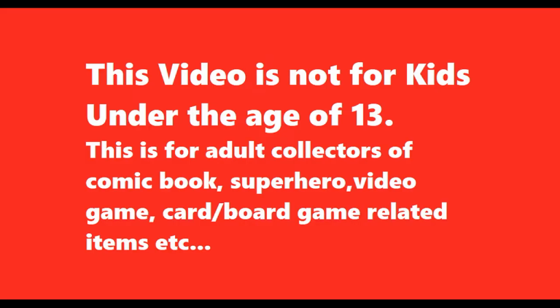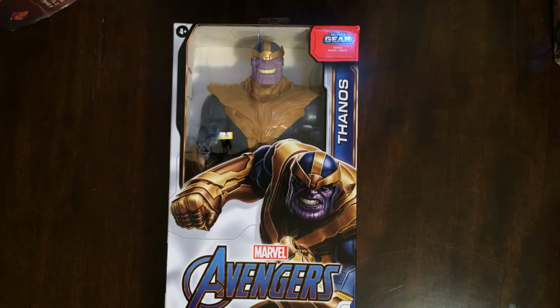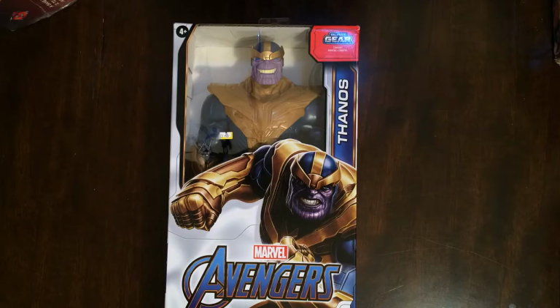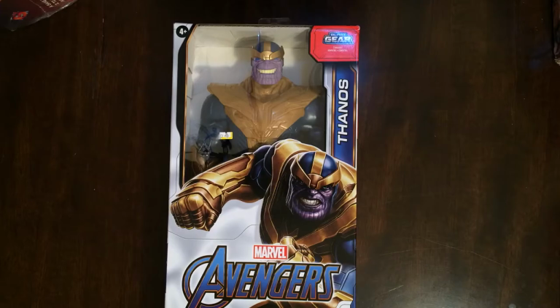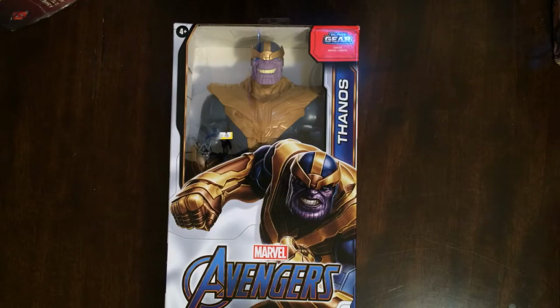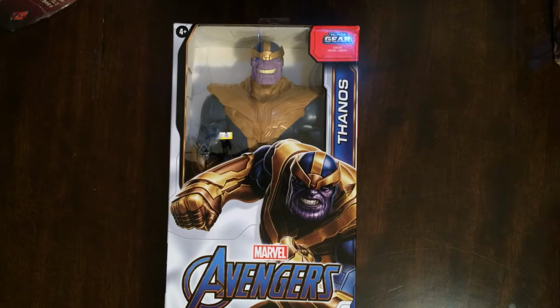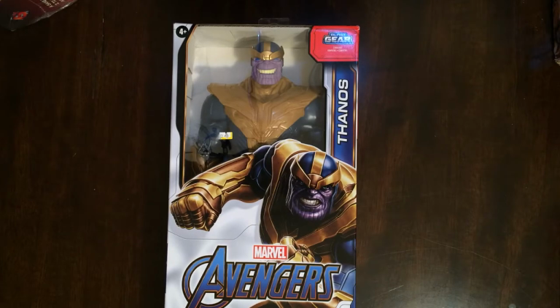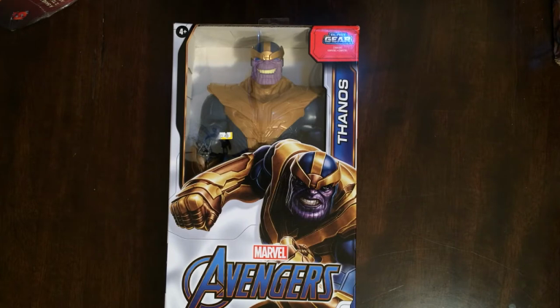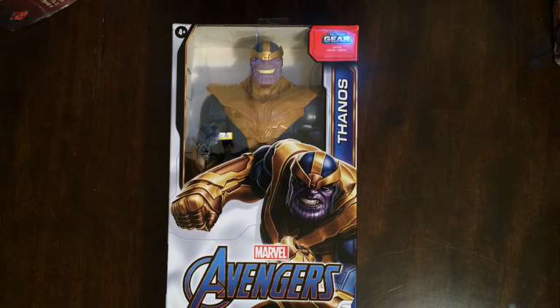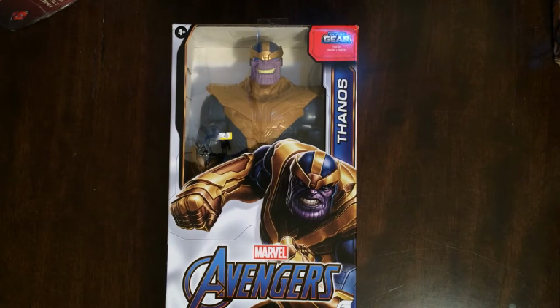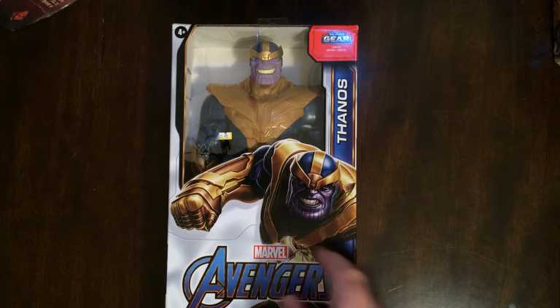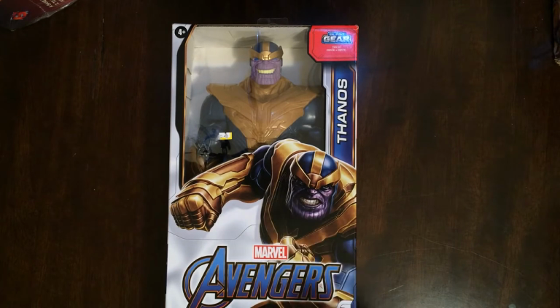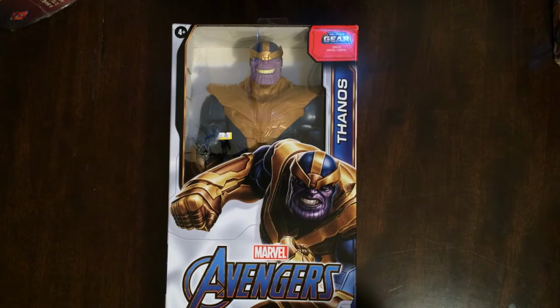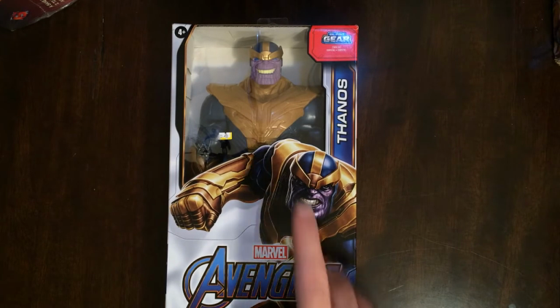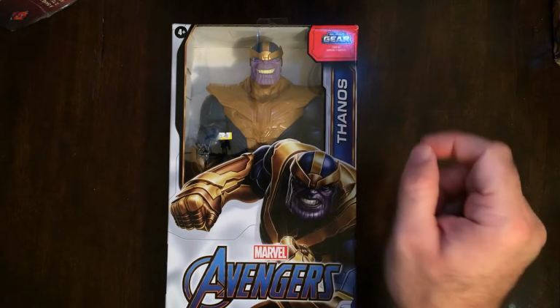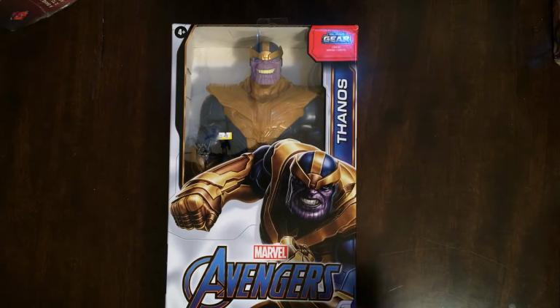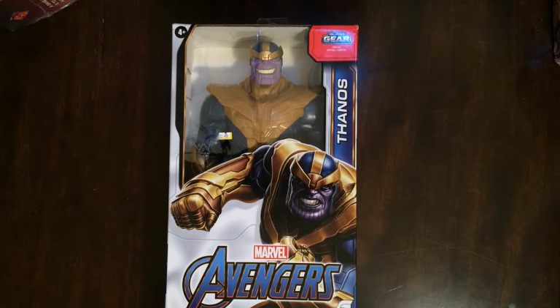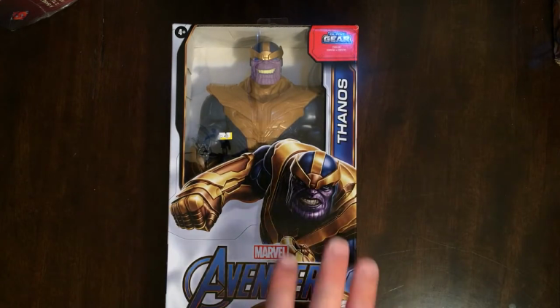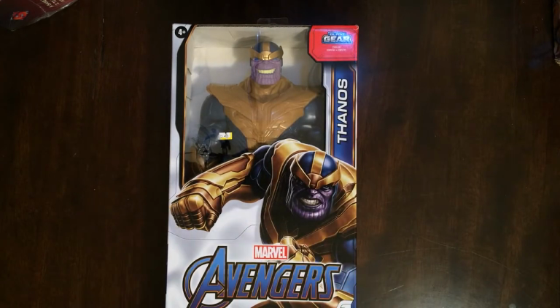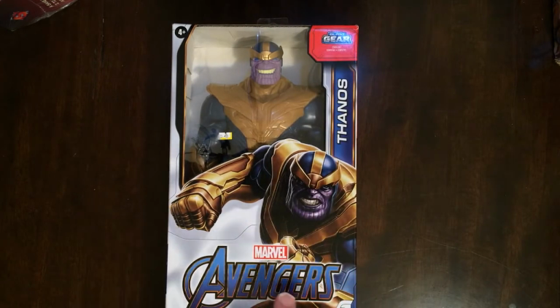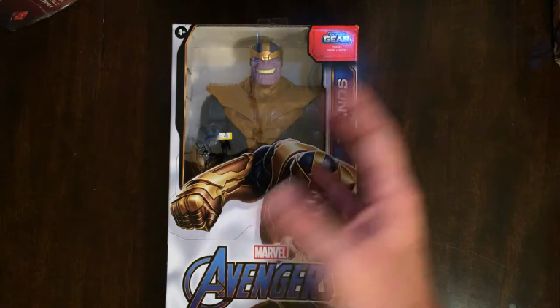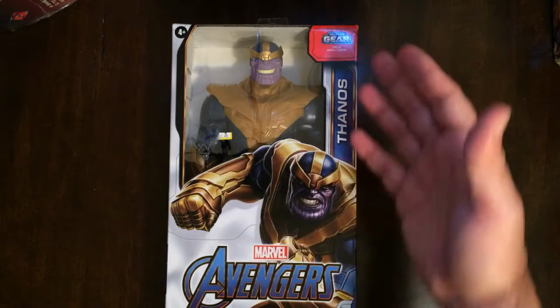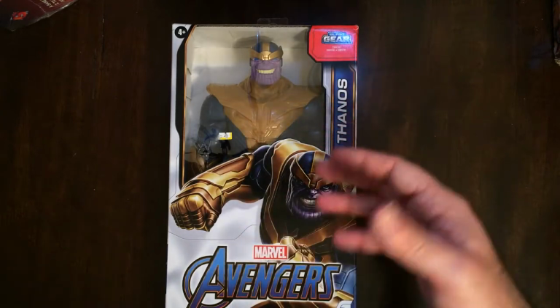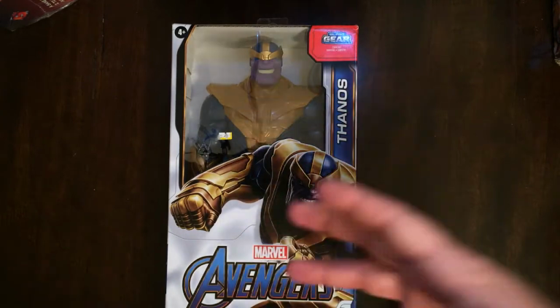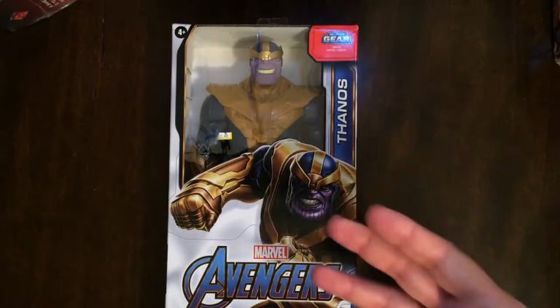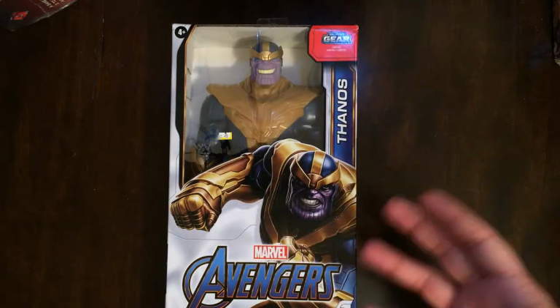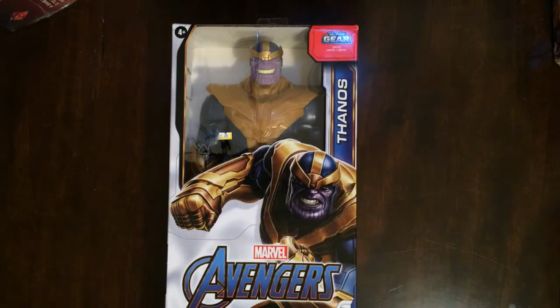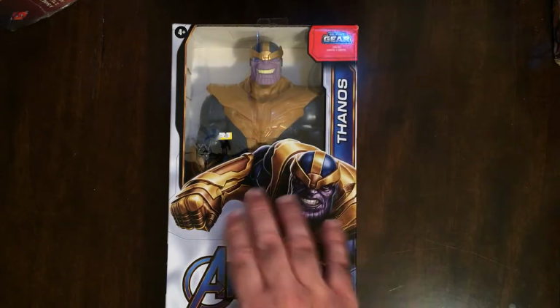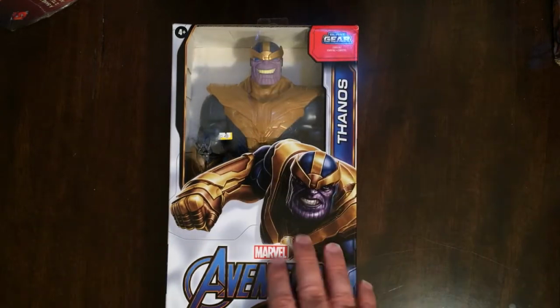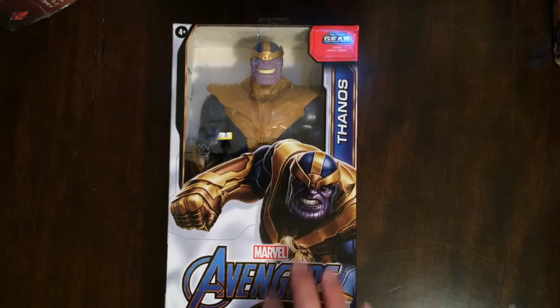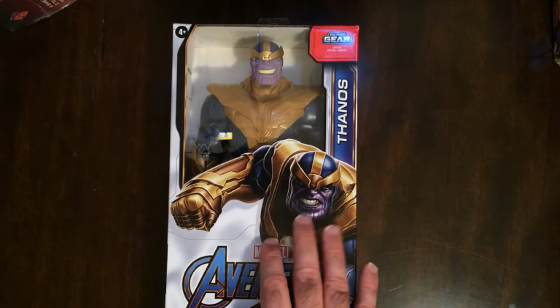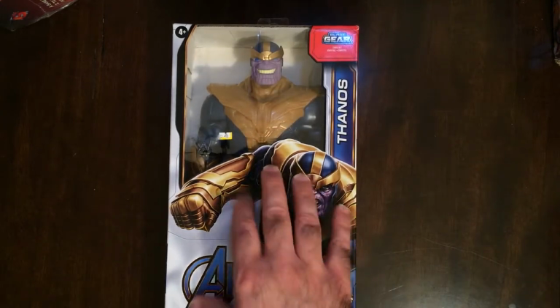Welcome back to Triple R. Today we're going to unbox the Titan Hero Series MCU Thanos. I'm not a big fan of the MCU action figure, like the look, but Thanos is pretty close to the comic book character.